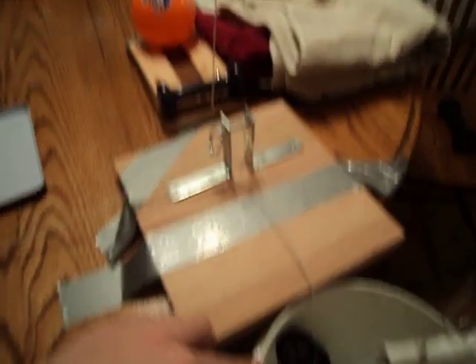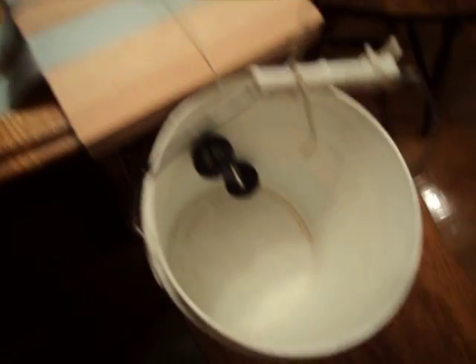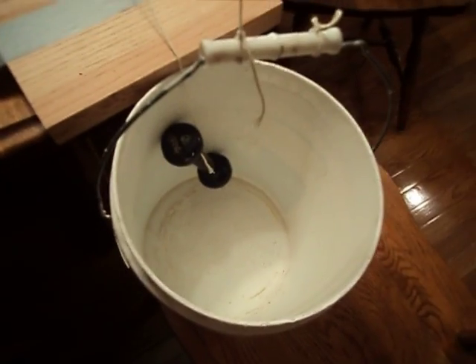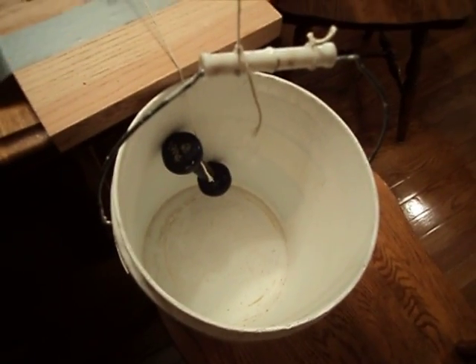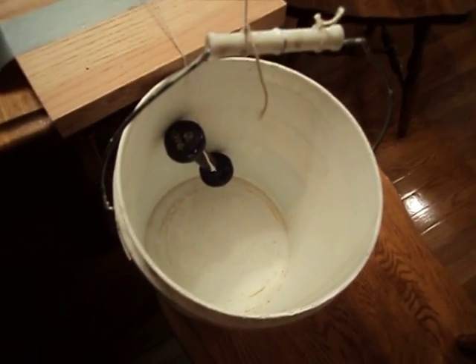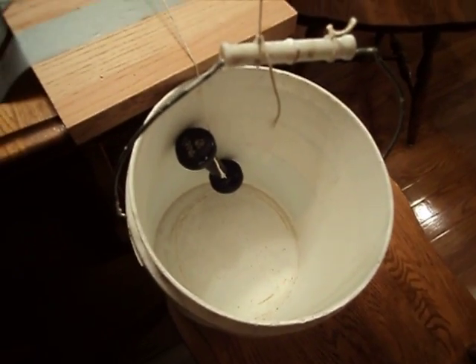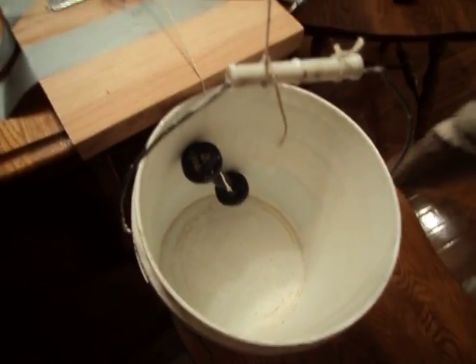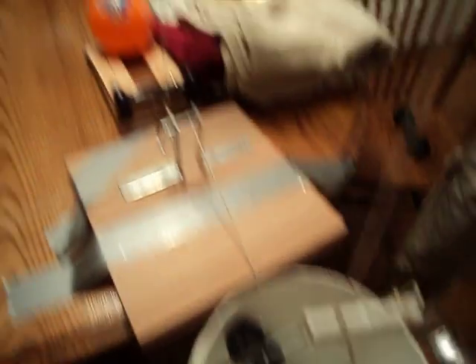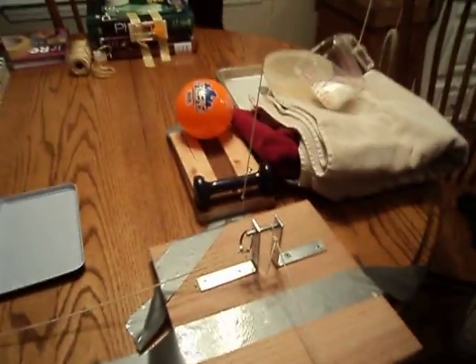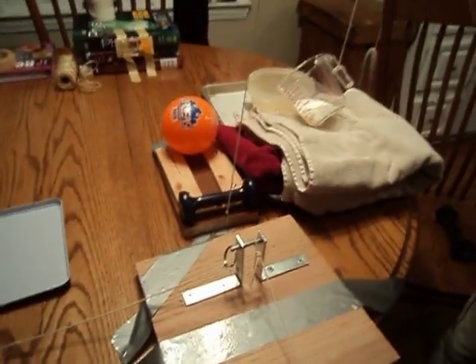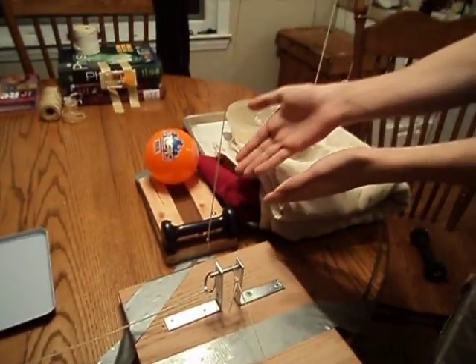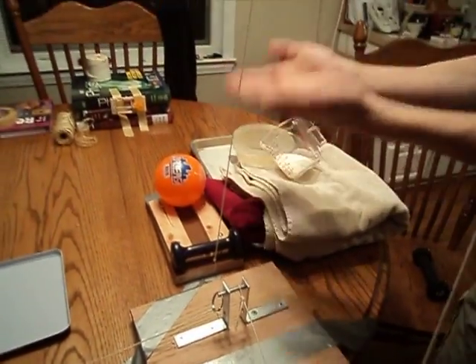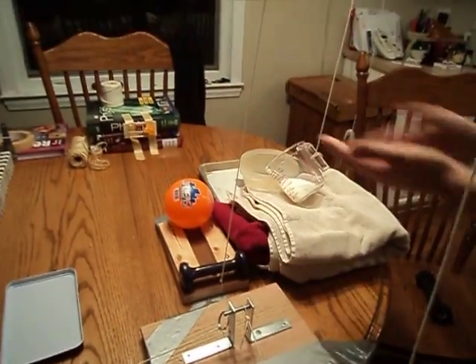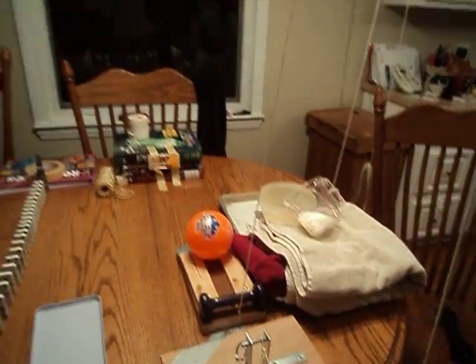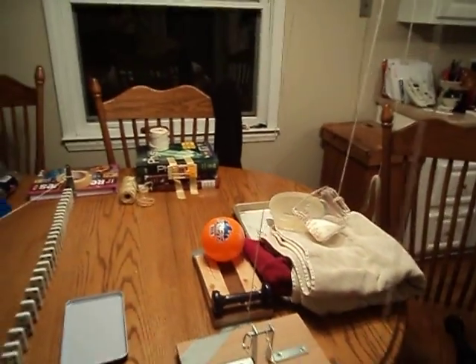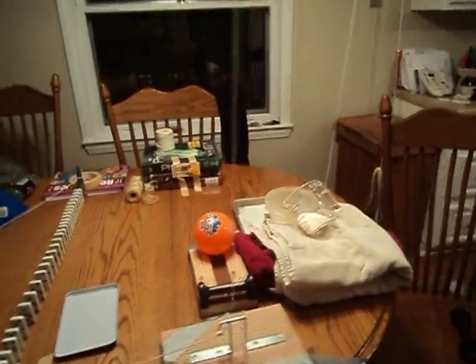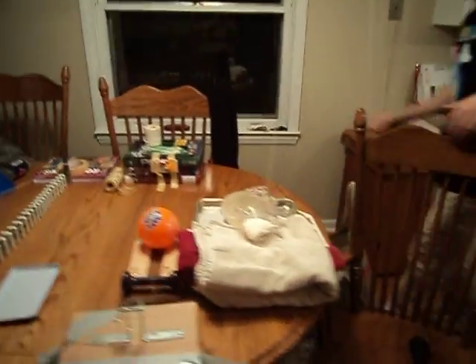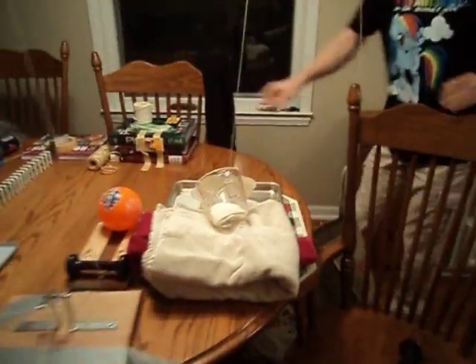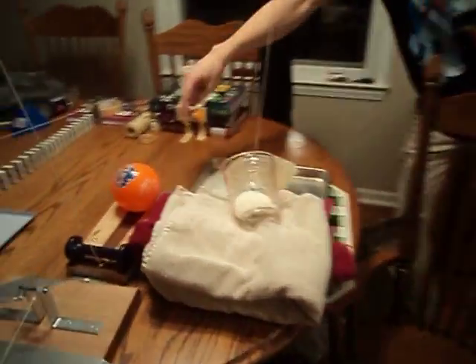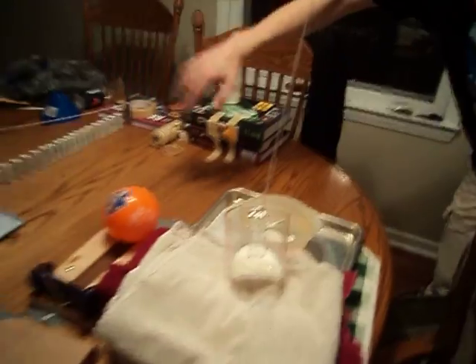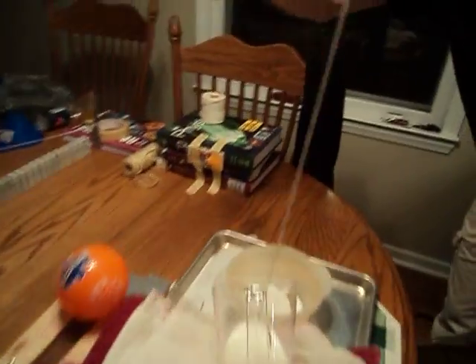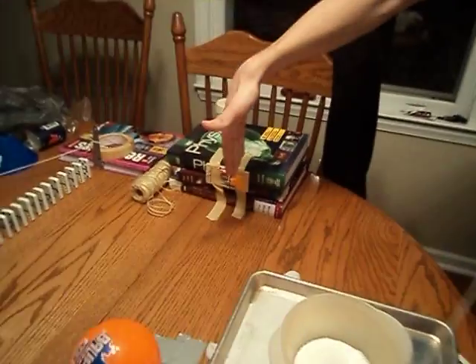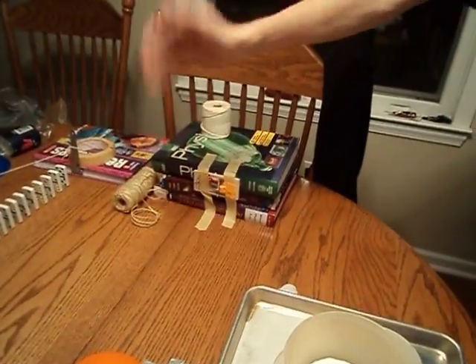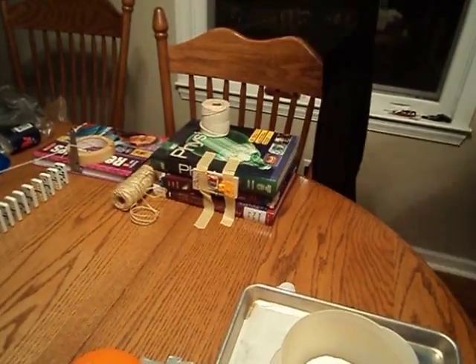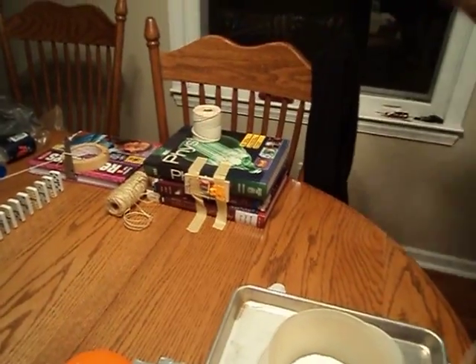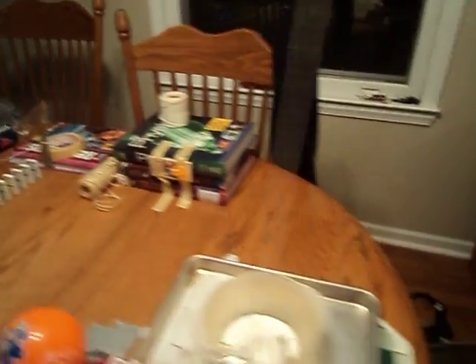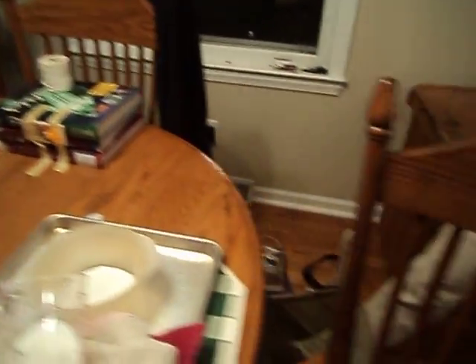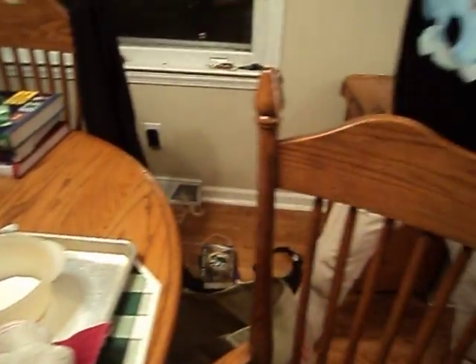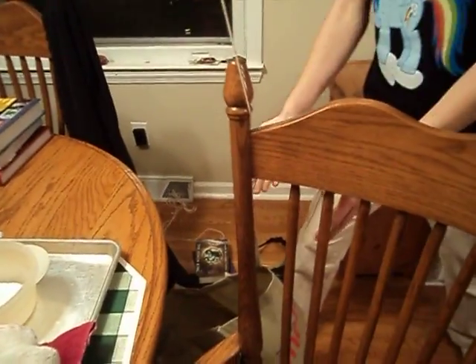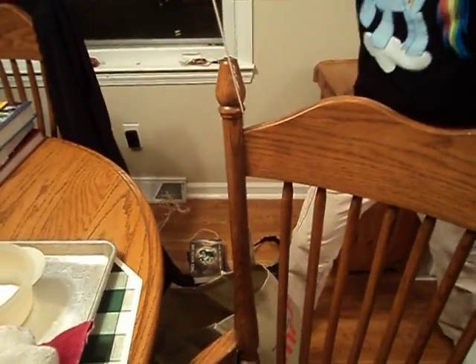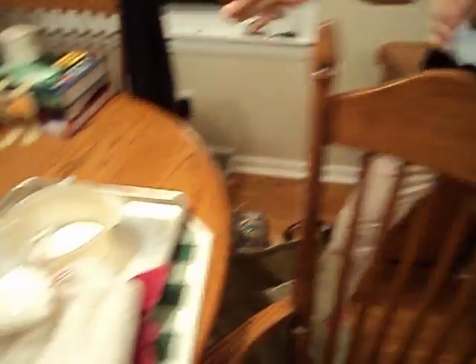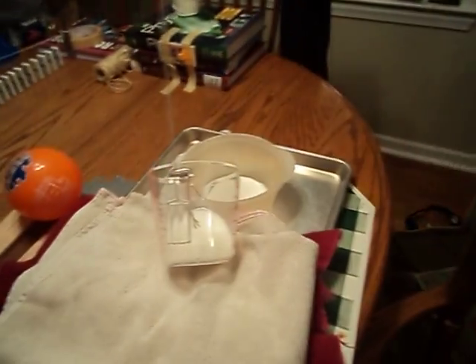The mousetrap is then going to pull this little pin out, which is going to drop this one-pound weight into this bucket, which is going to then lift up this ramp, which is going to roll the ball over, and it's going to hit this mousetrap, which is going to fling the ball this way, hopefully falling into this bag, and then pouring the milk.